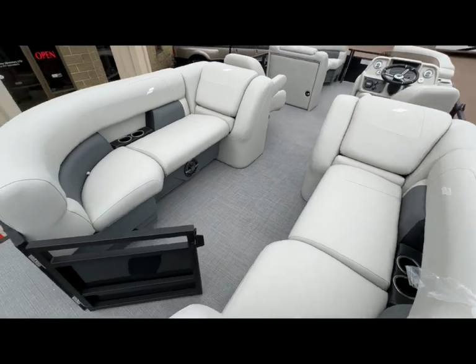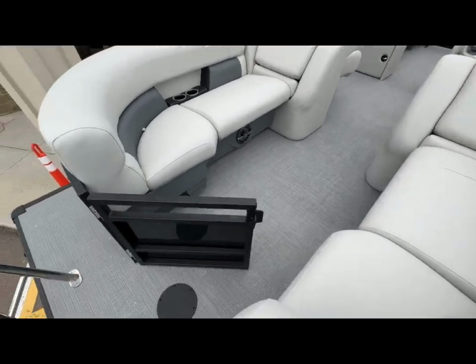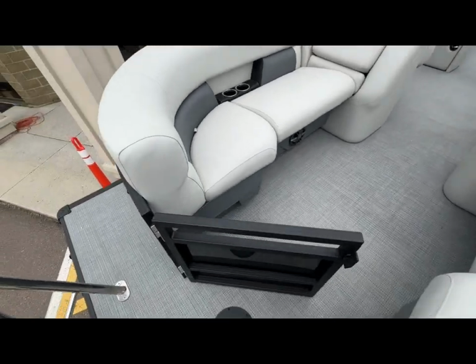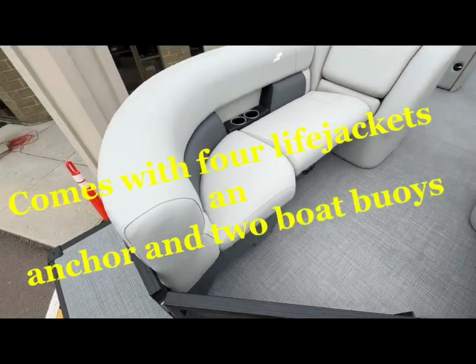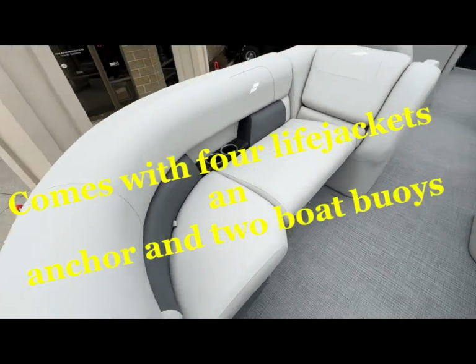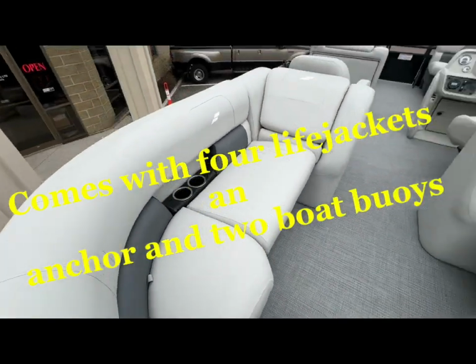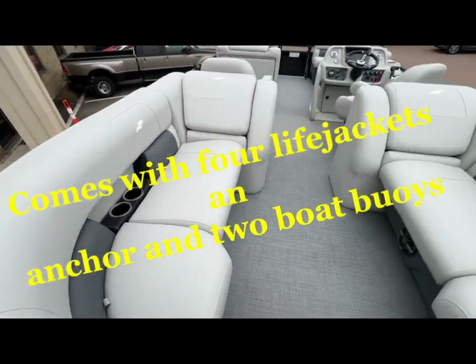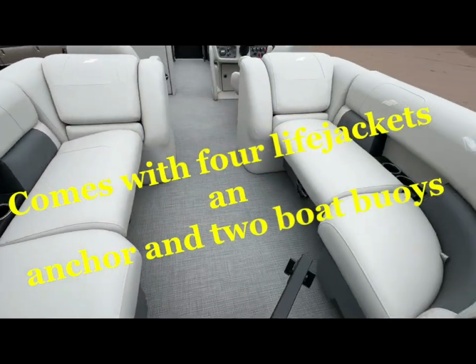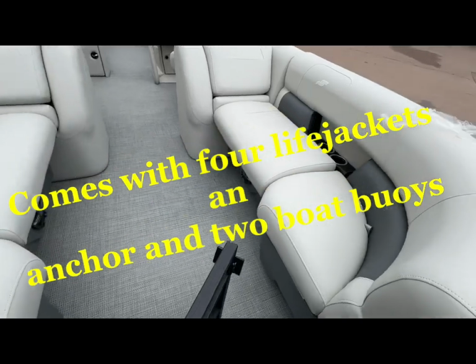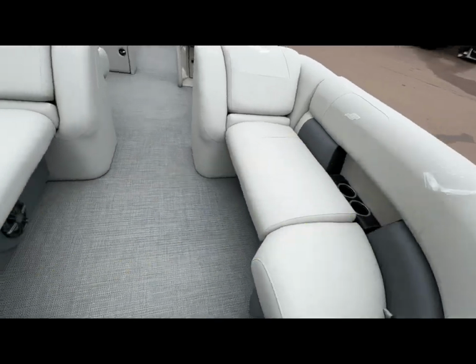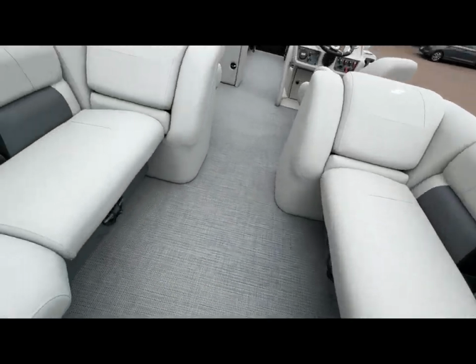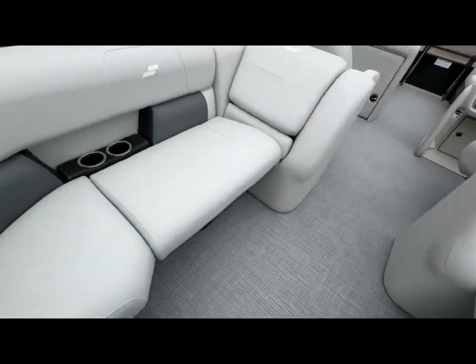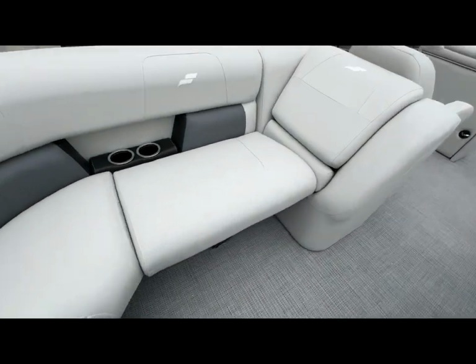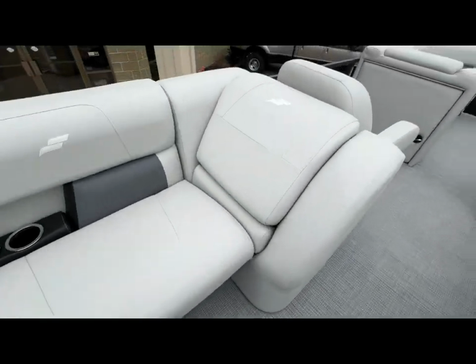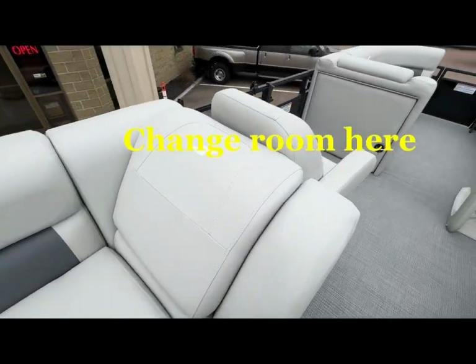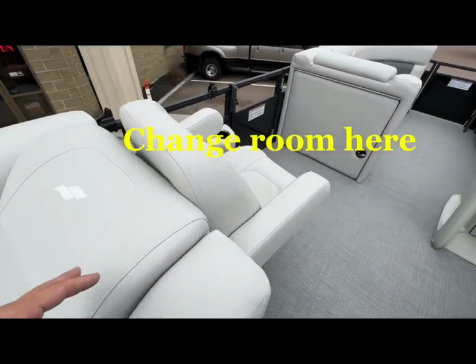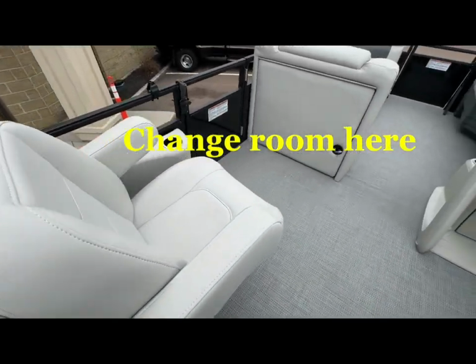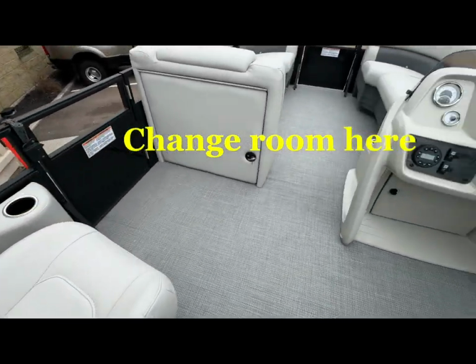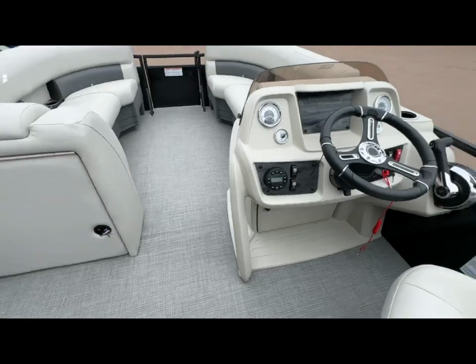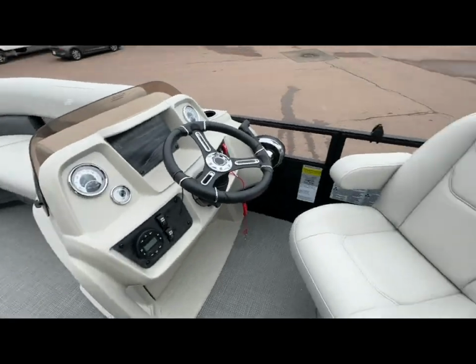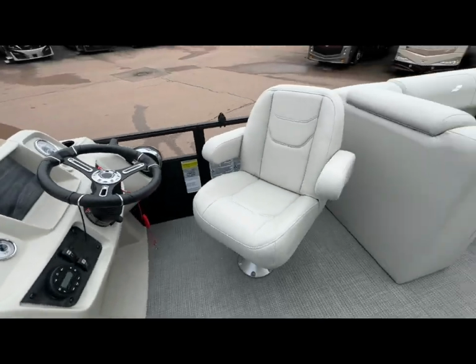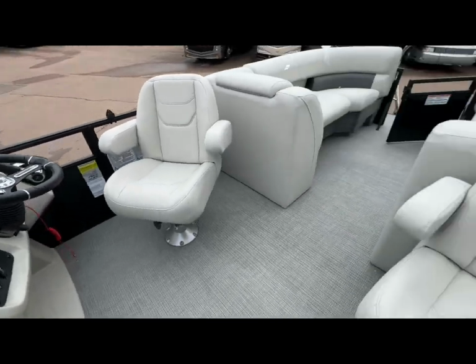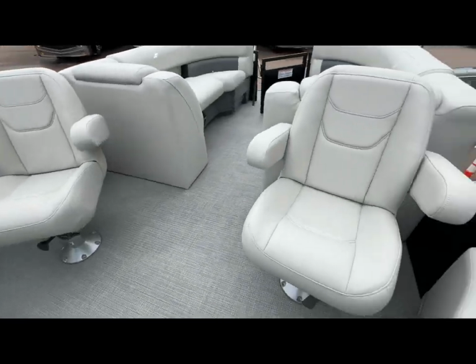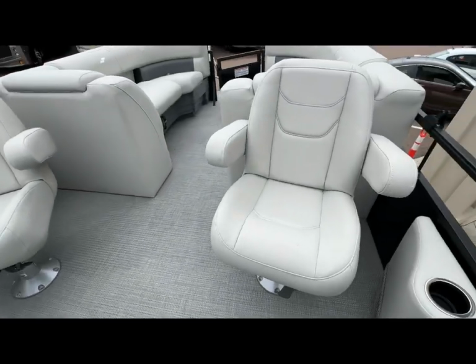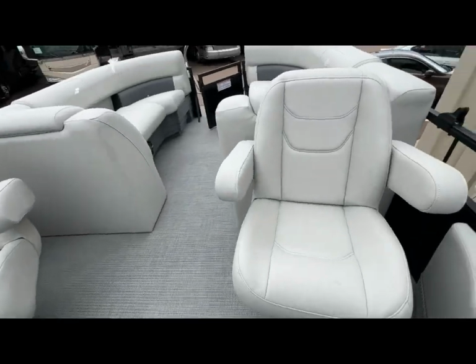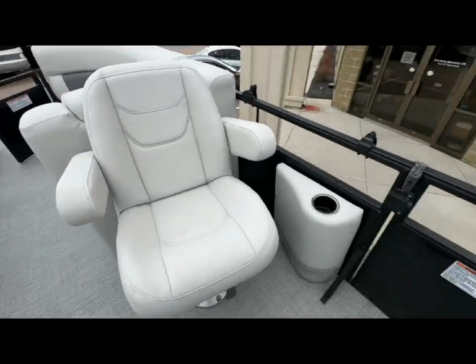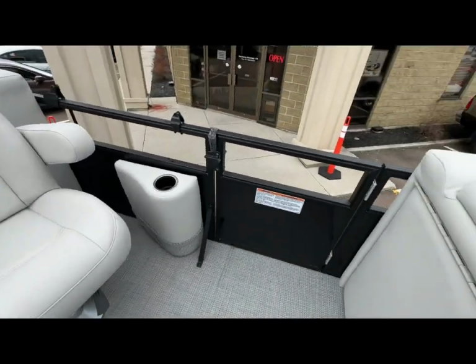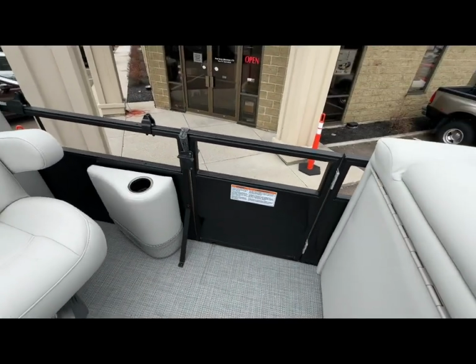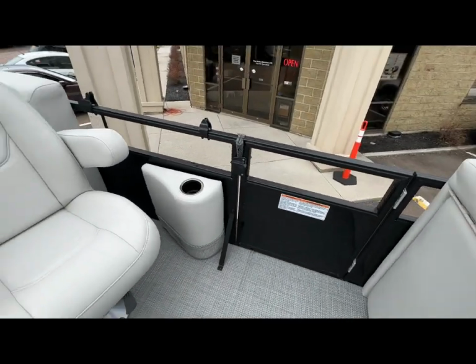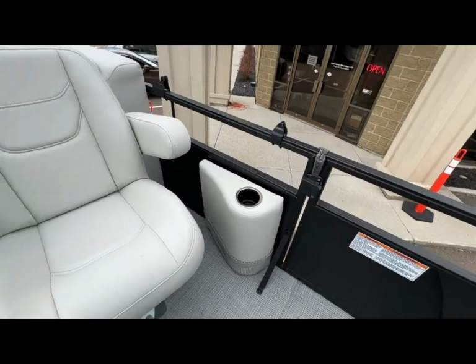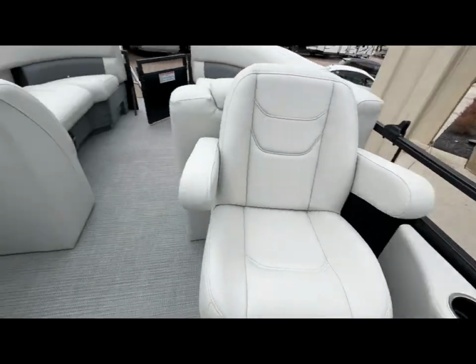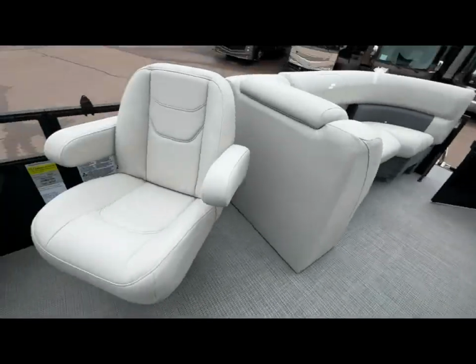Taking a look at the floor plan from the back here. Cup holders all over. Another door here to the side. Another cup holder.